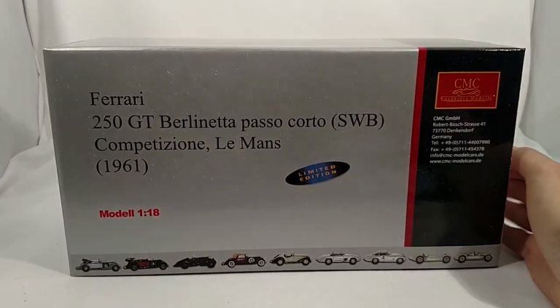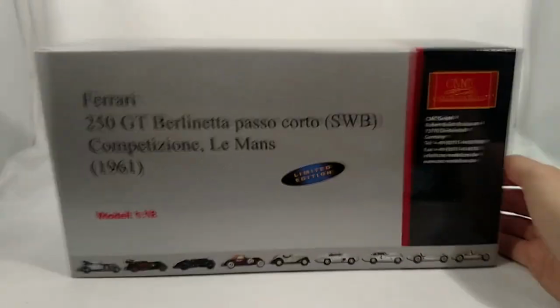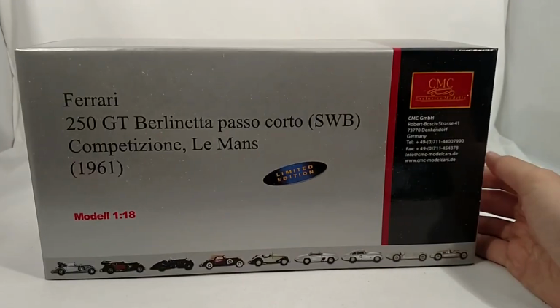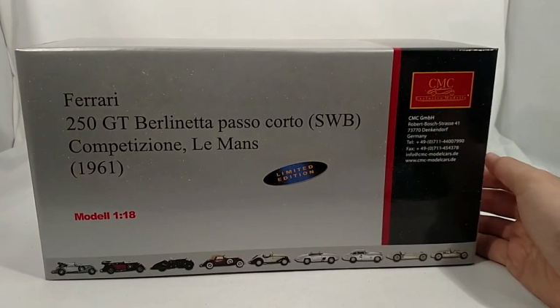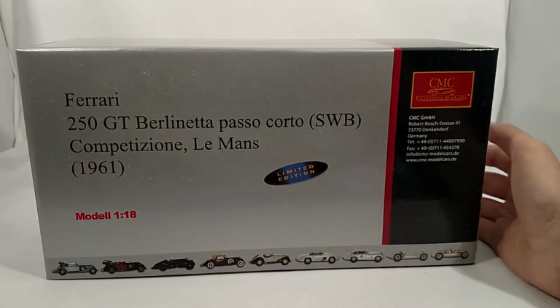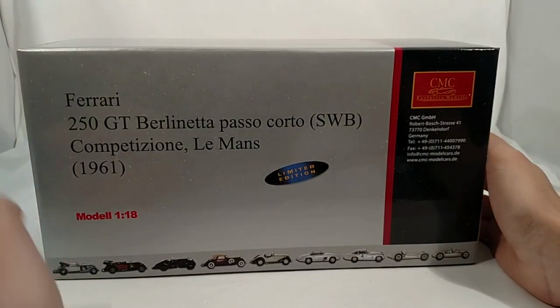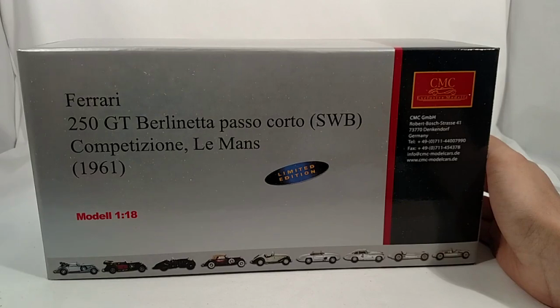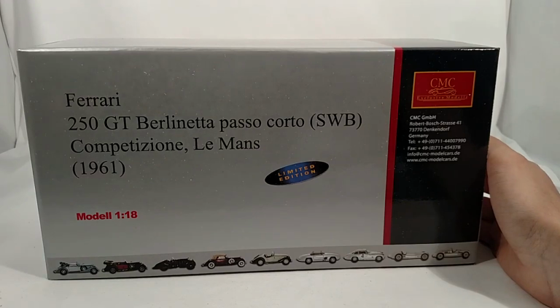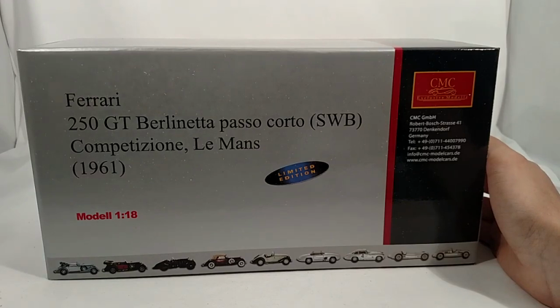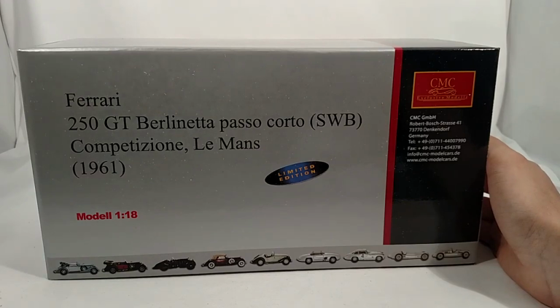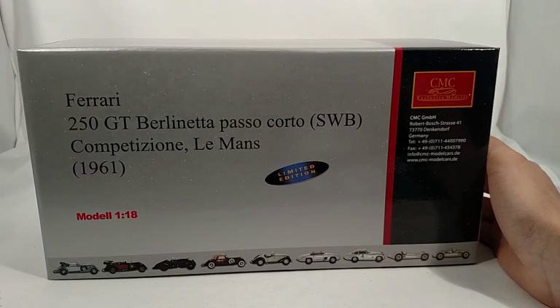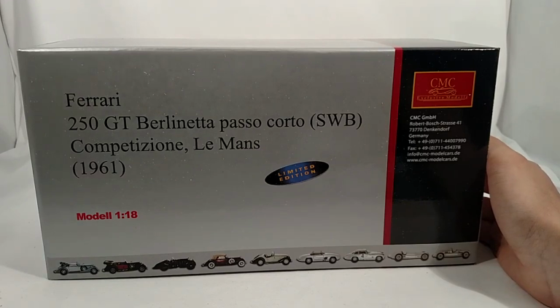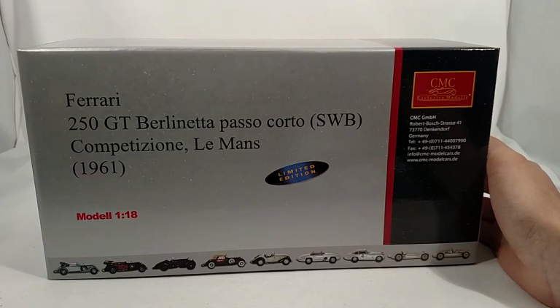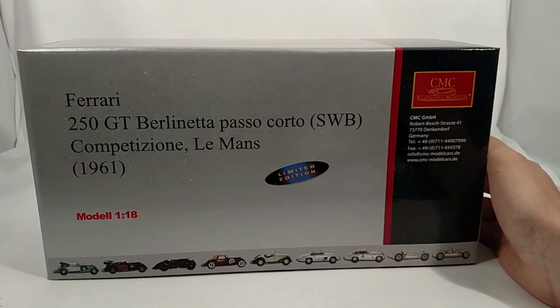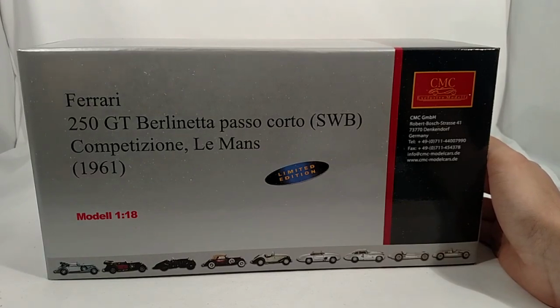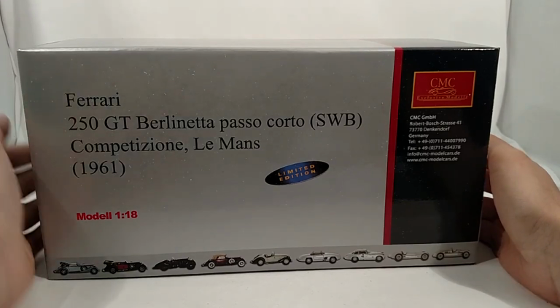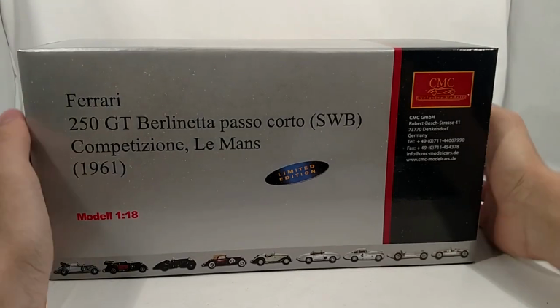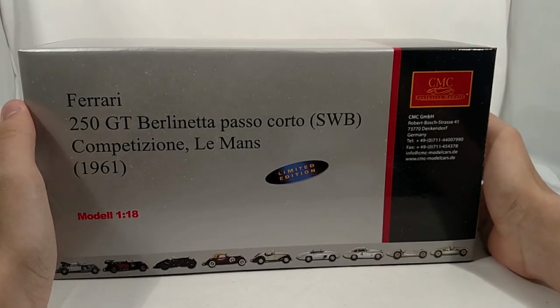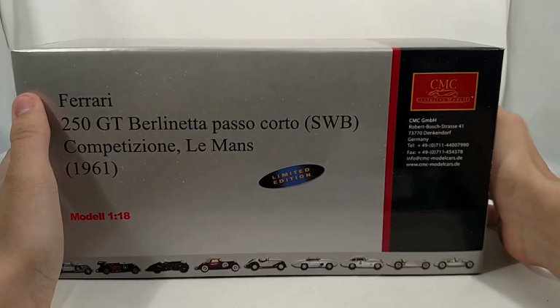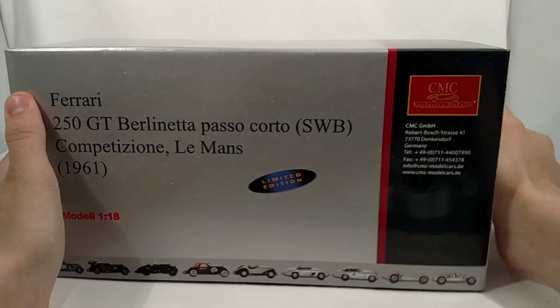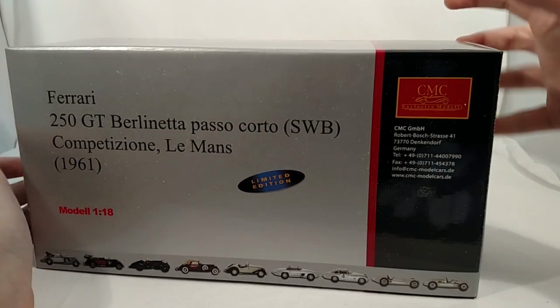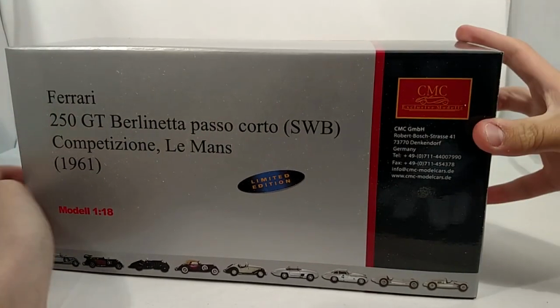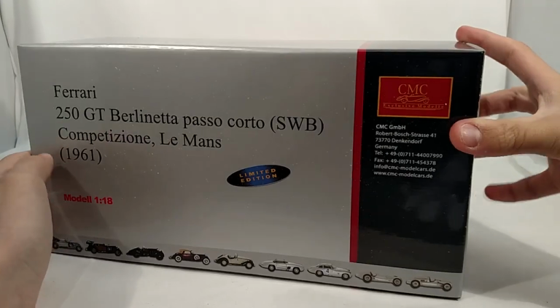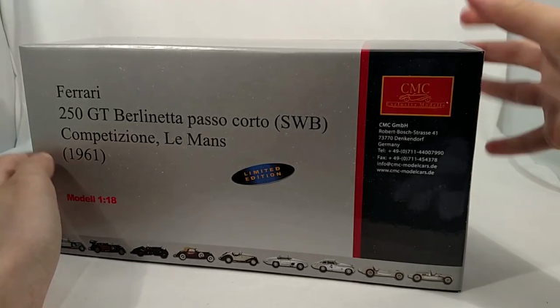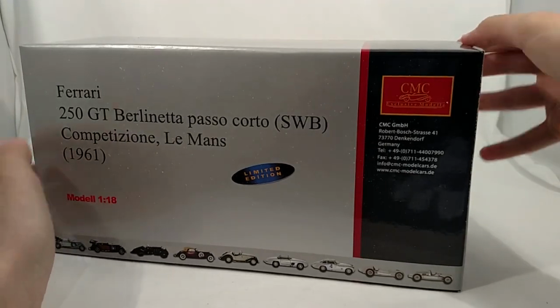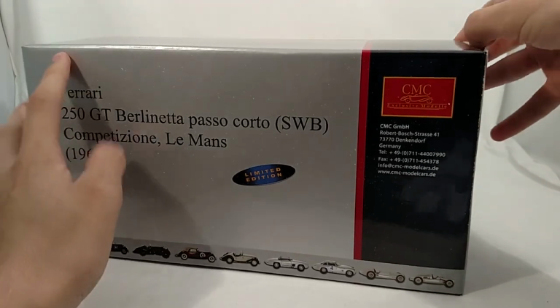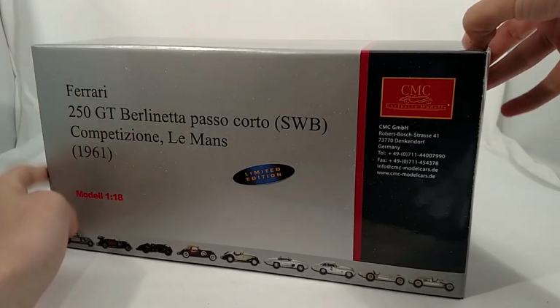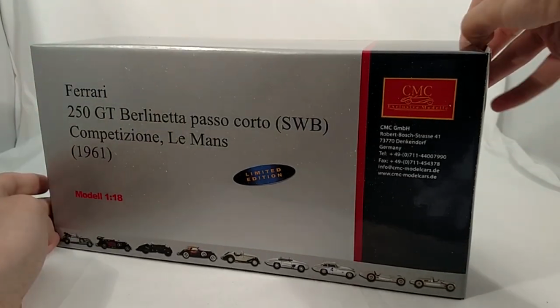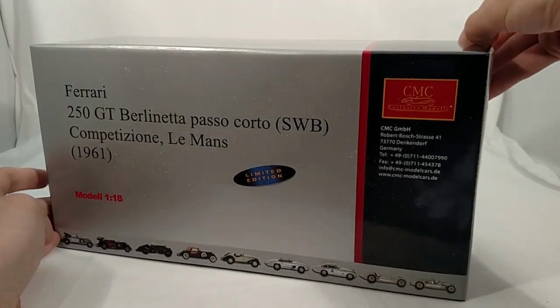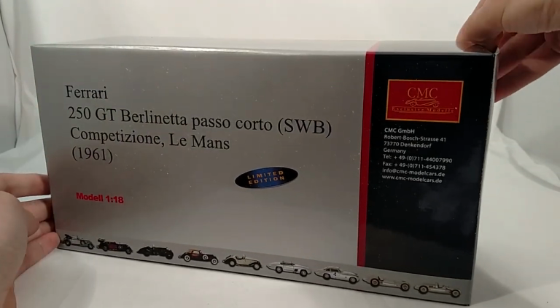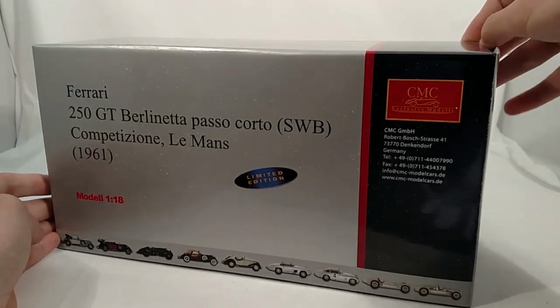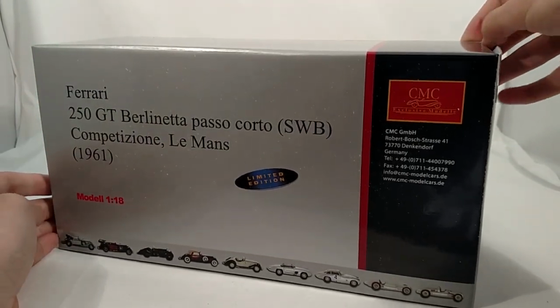CMC Ferrari 250 GT Berlinetta, Passo Corto short wheelbase from Breadizione from the 1961 Le Mans. If that's not a mouthful of a name, I don't know what is.